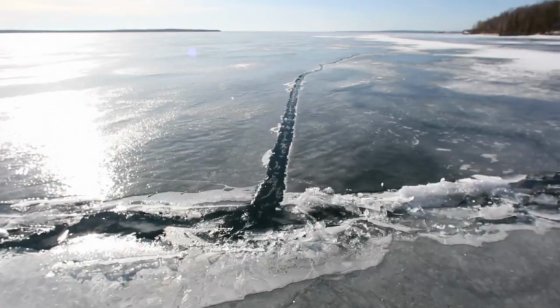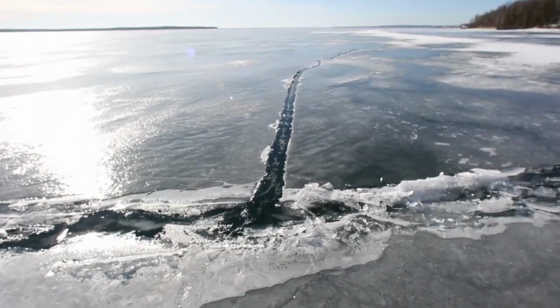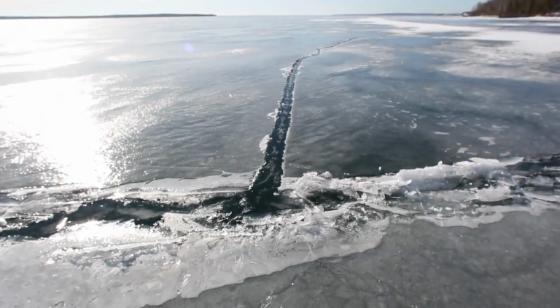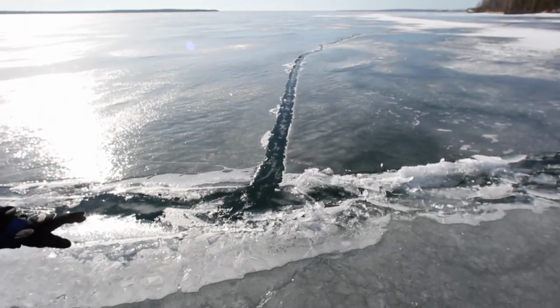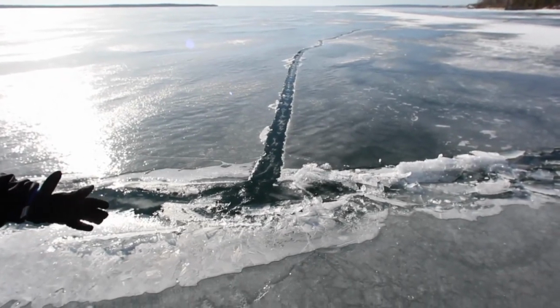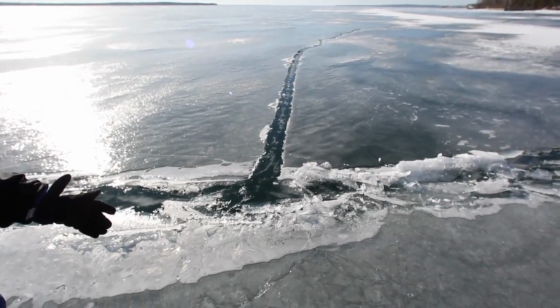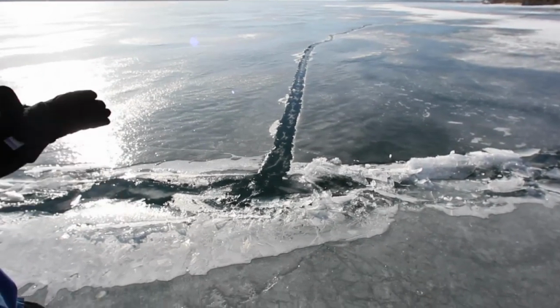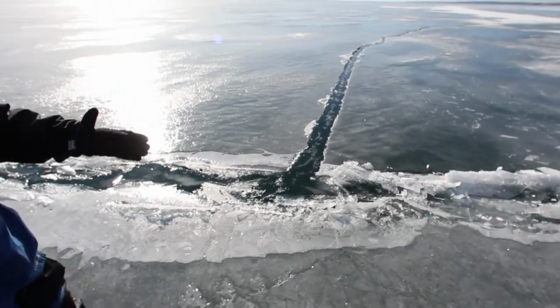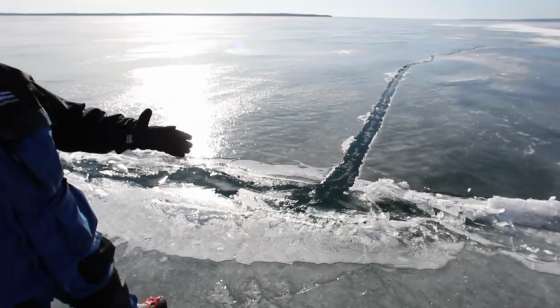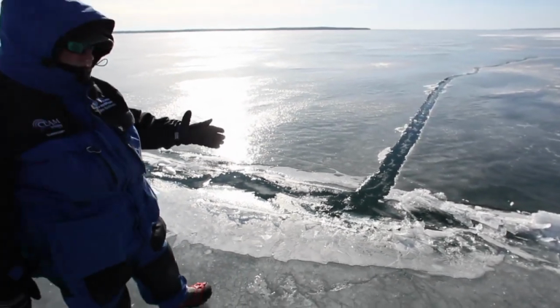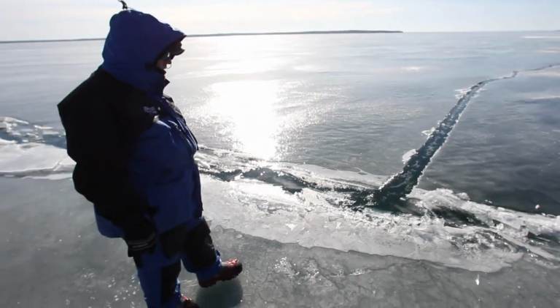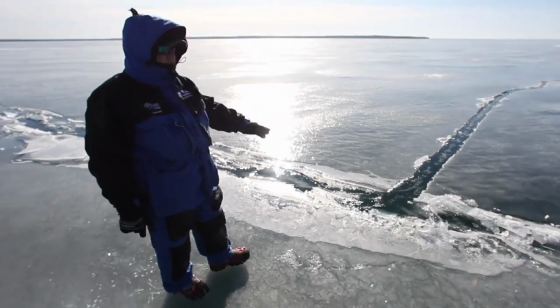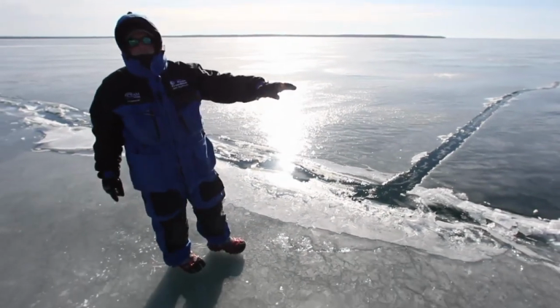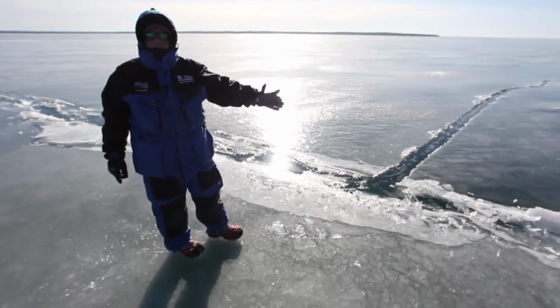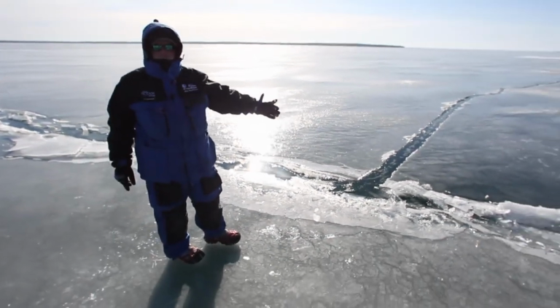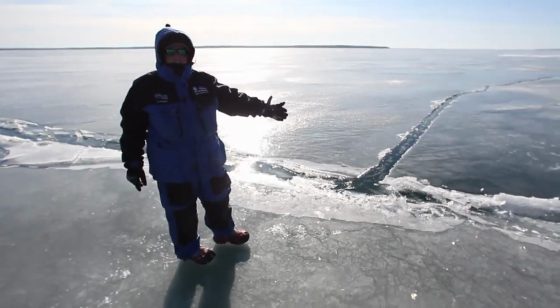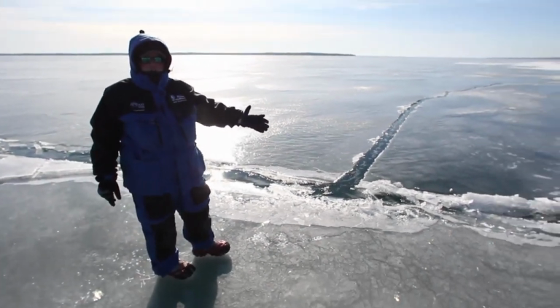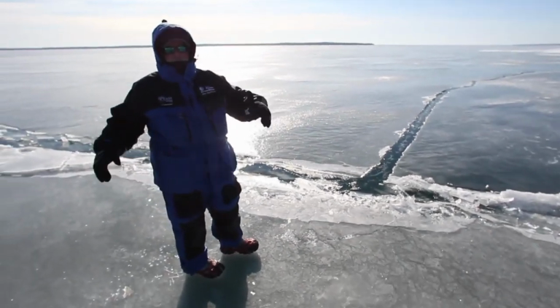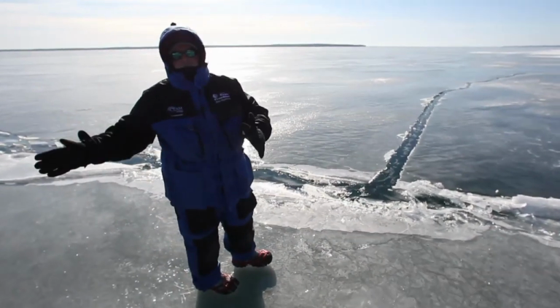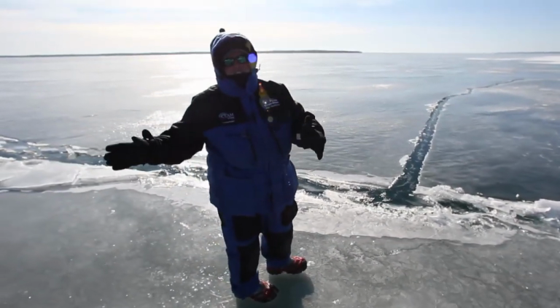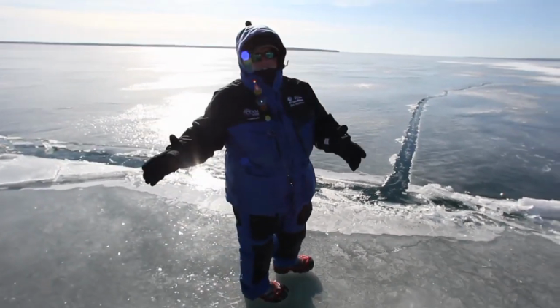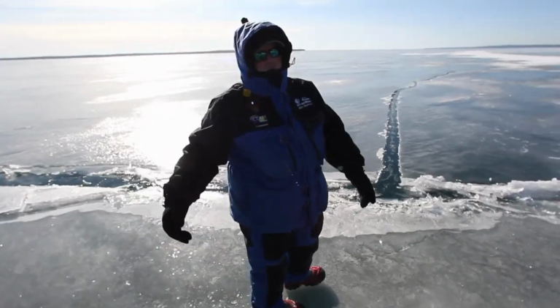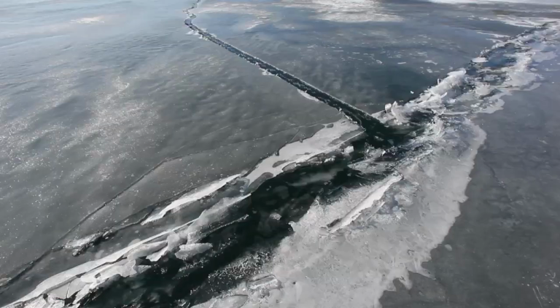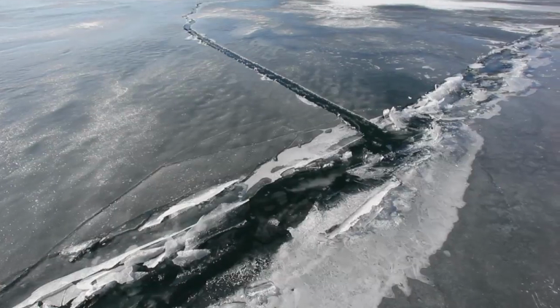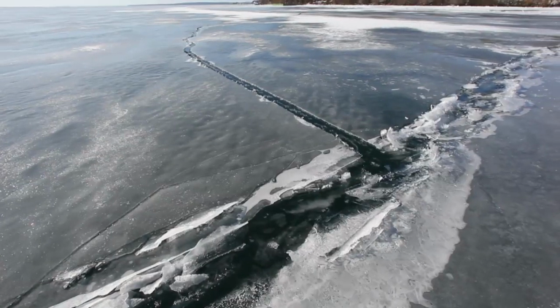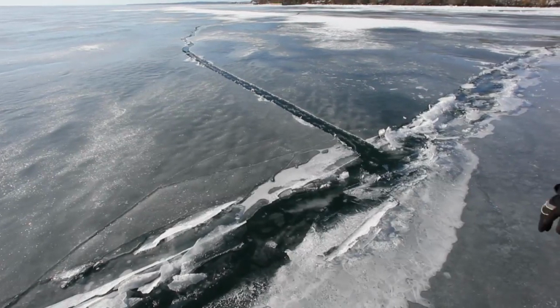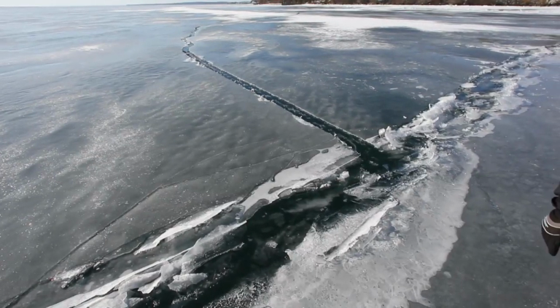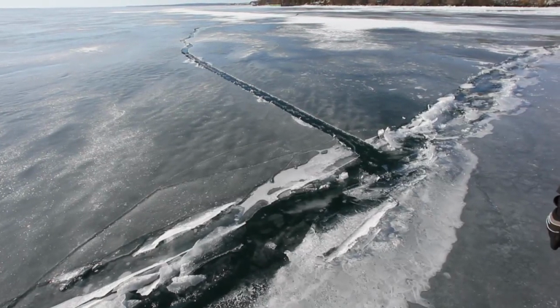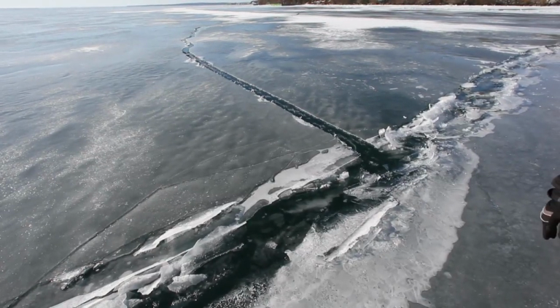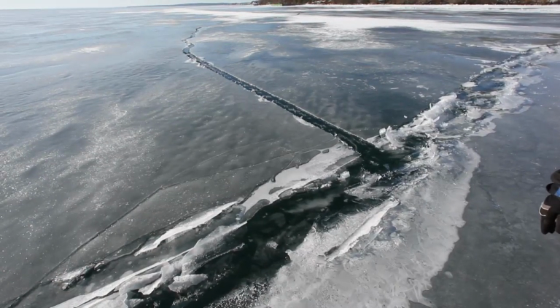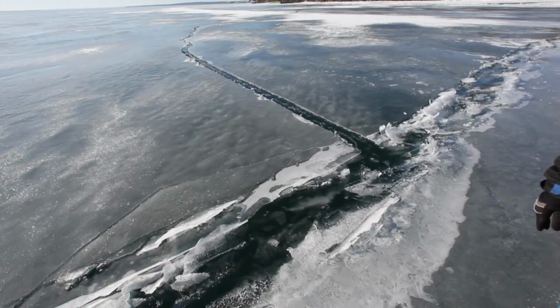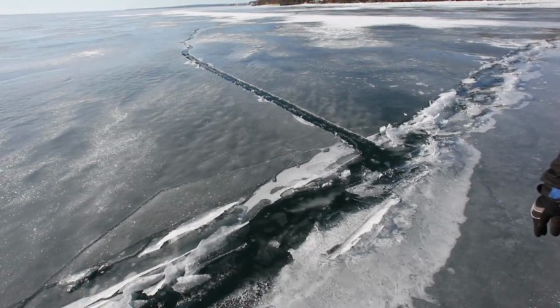One thing you've really got to pay attention to on Lake Superior is changing ice conditions. As you can see here, we ran into a crack. We're always checking the ice as we go, and we've got to find another way to get around this crack and get home safely.